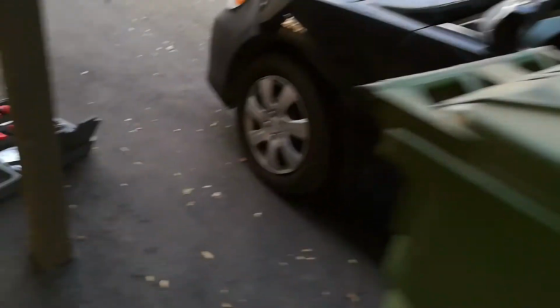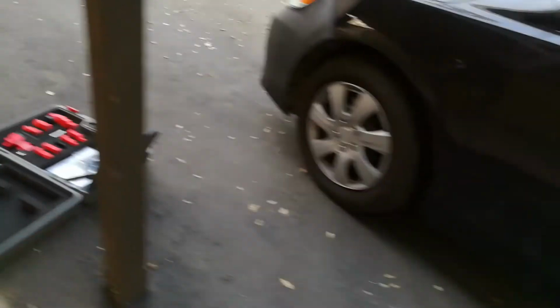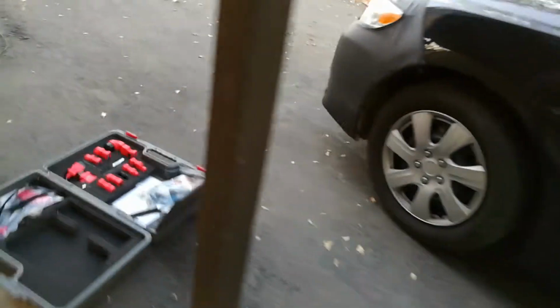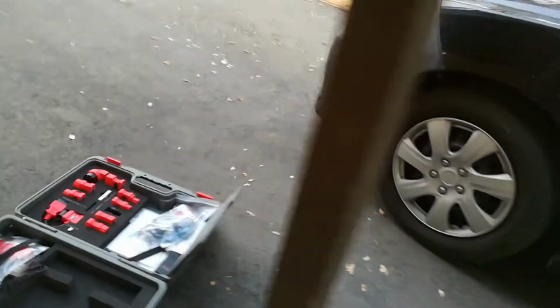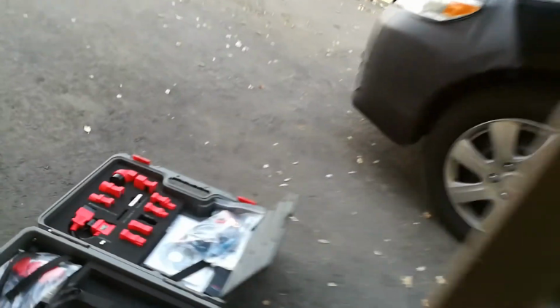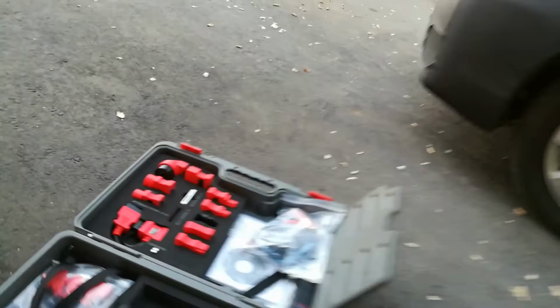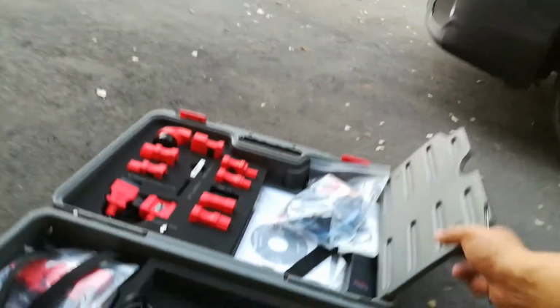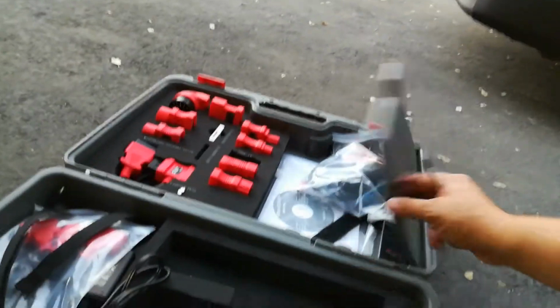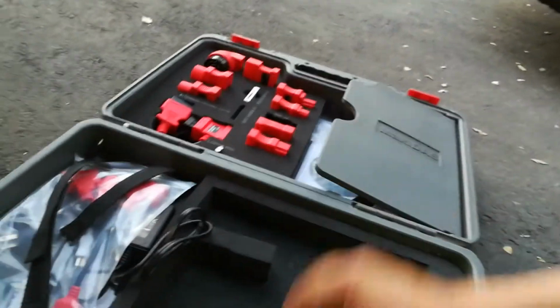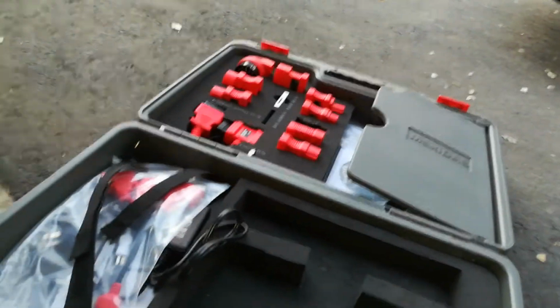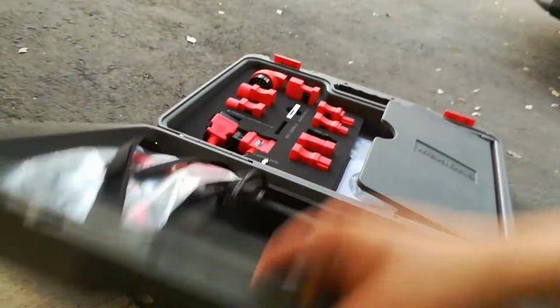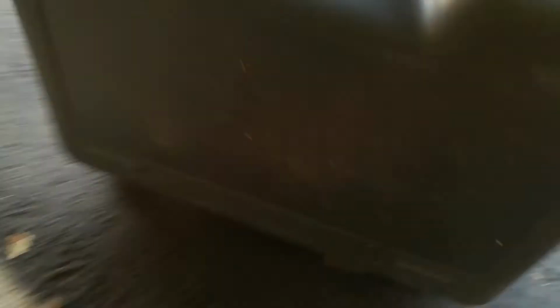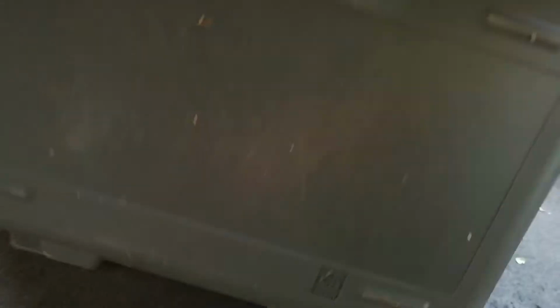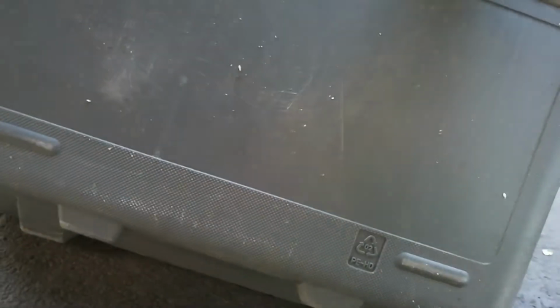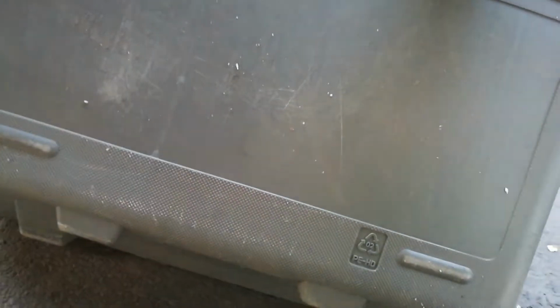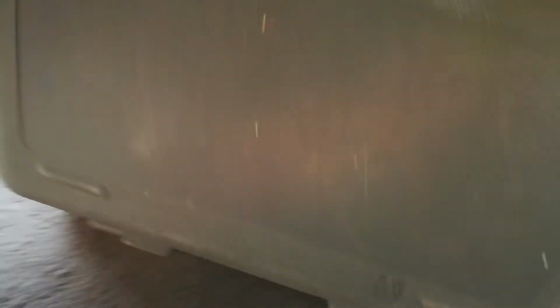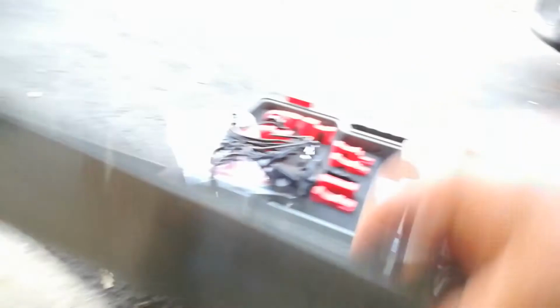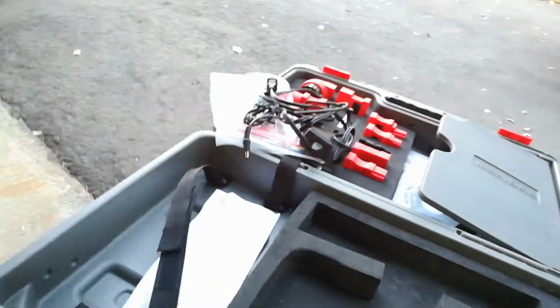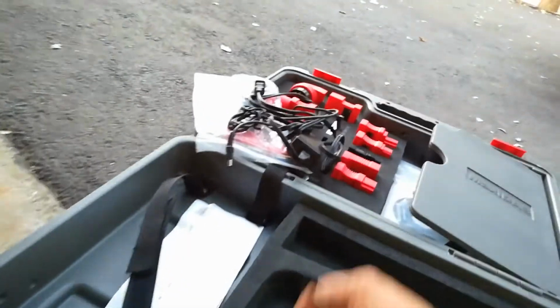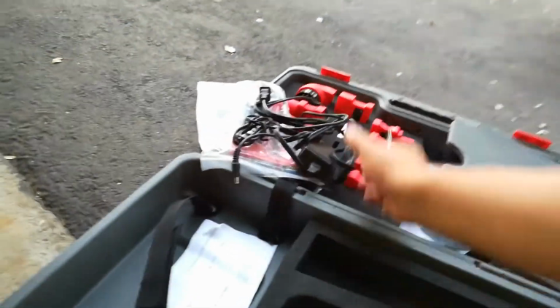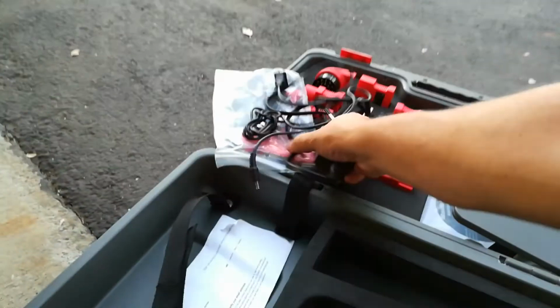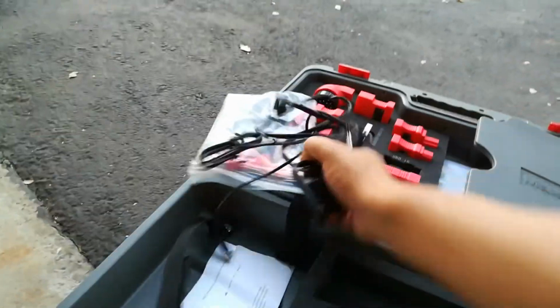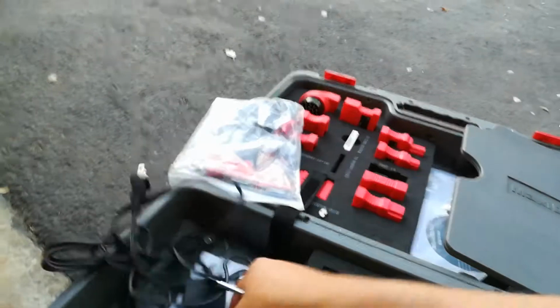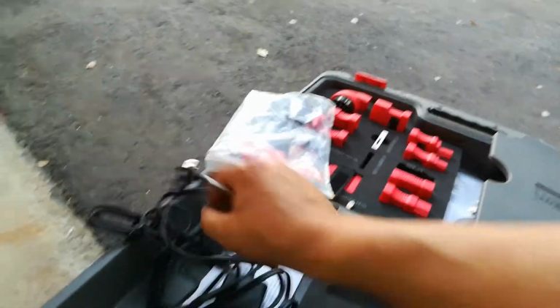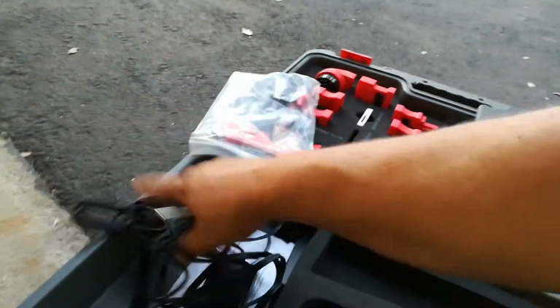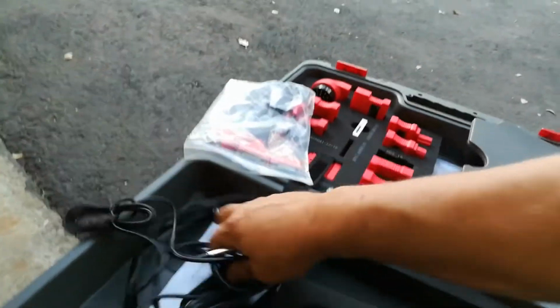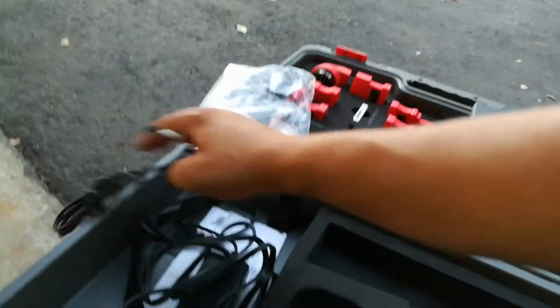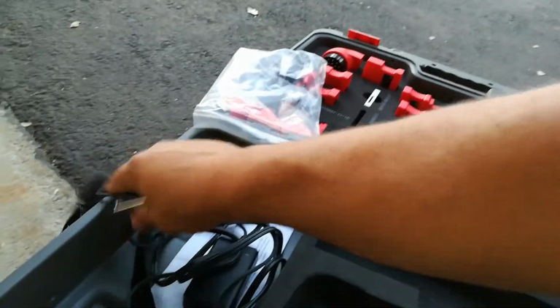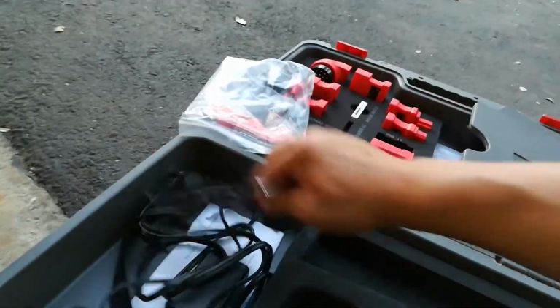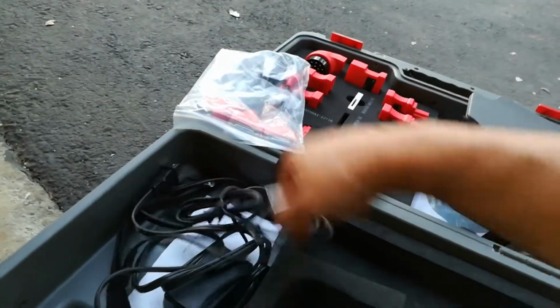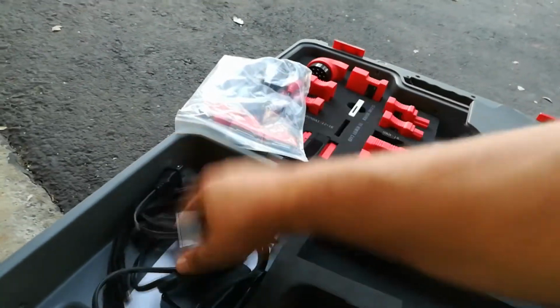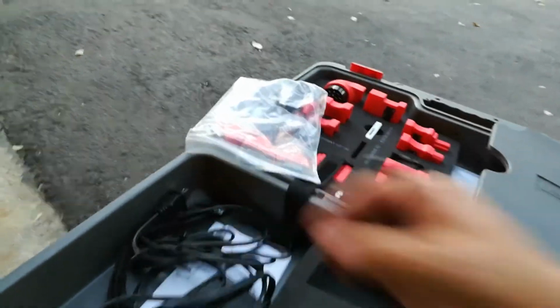This is the box that it came with — a really great hard-shelled box that has kept my purchase together all these years.